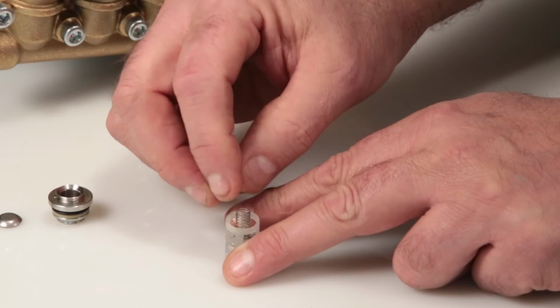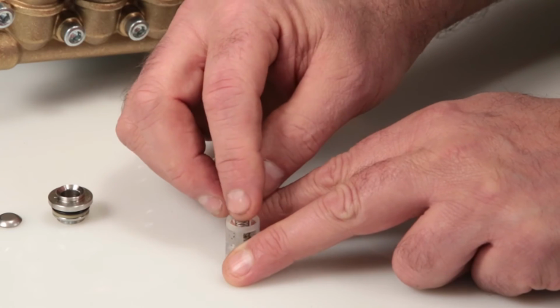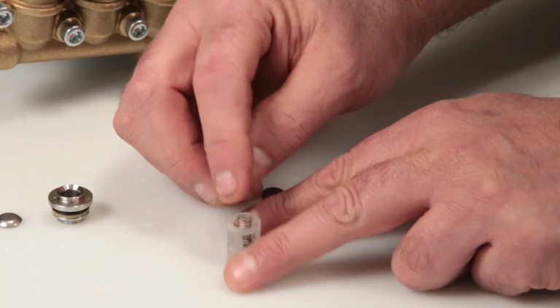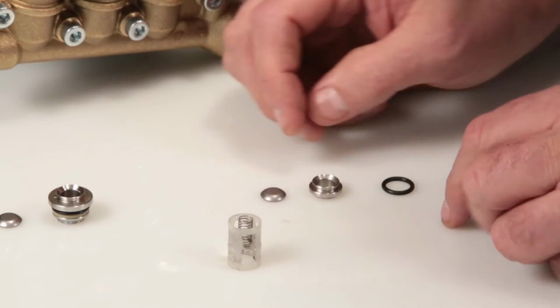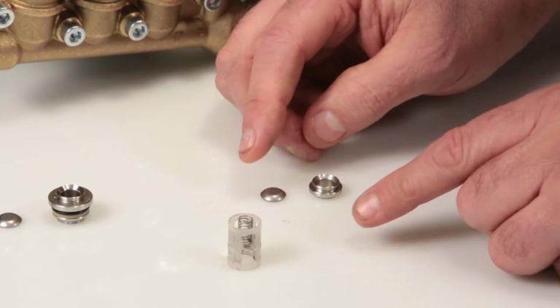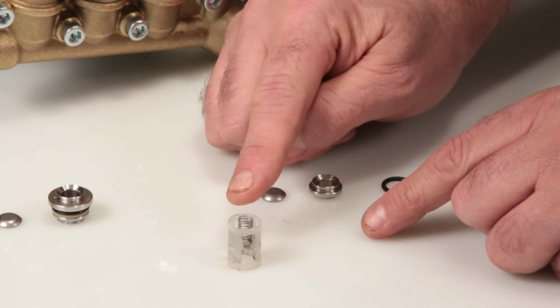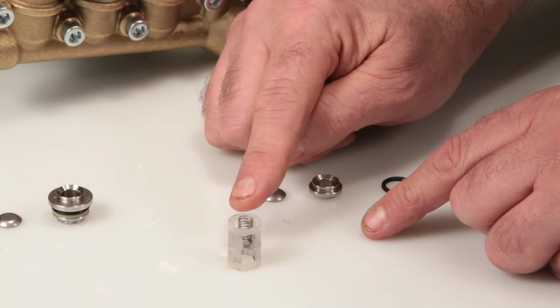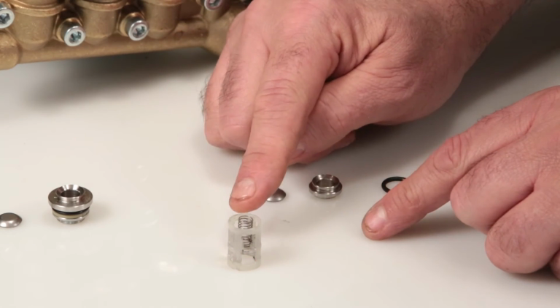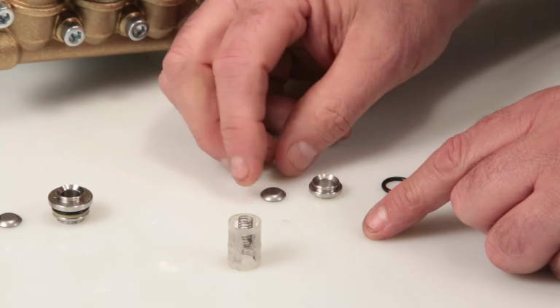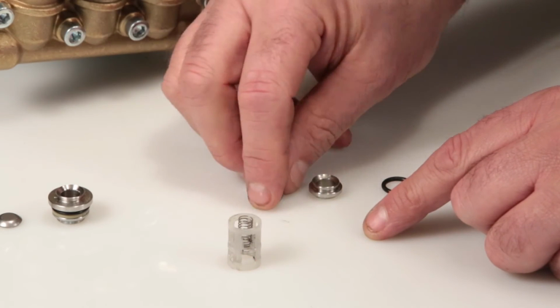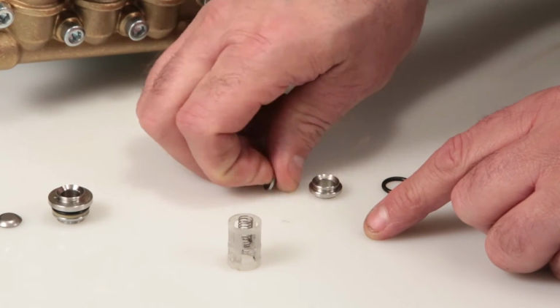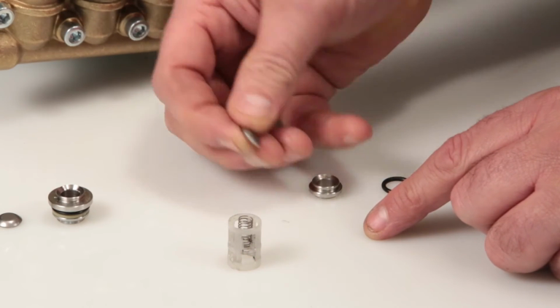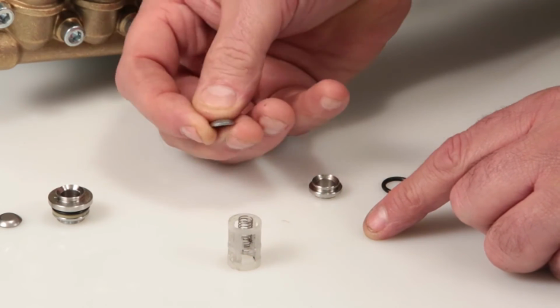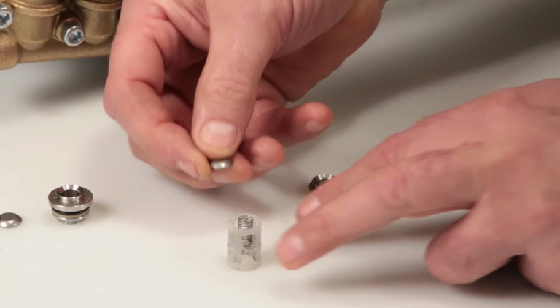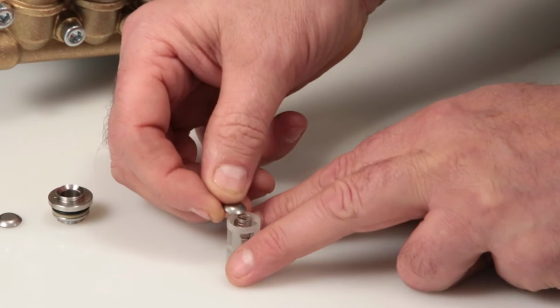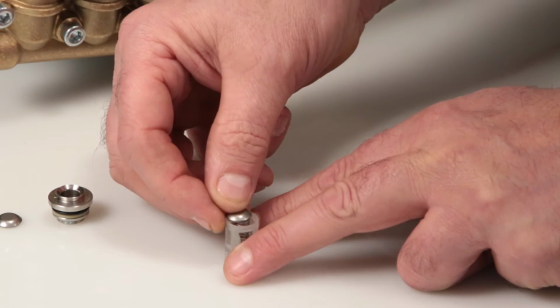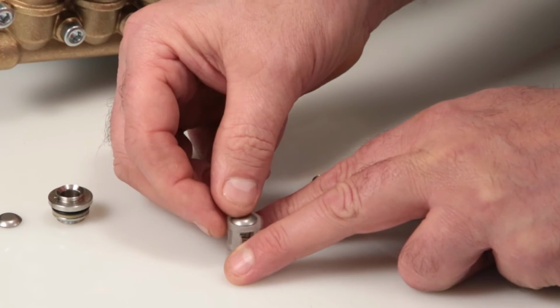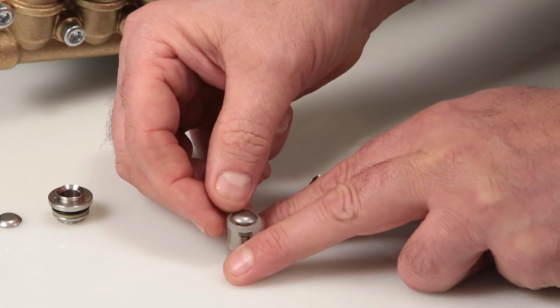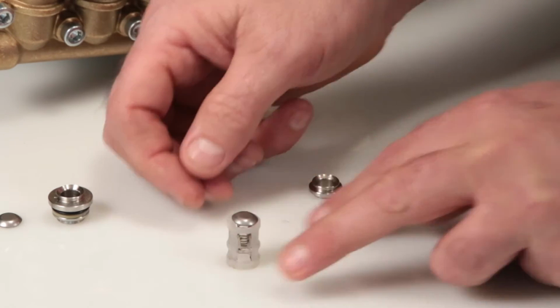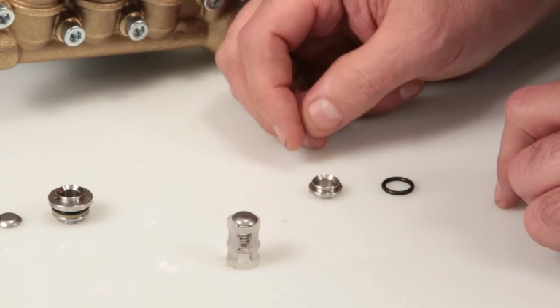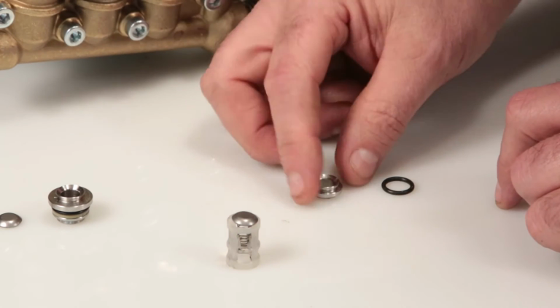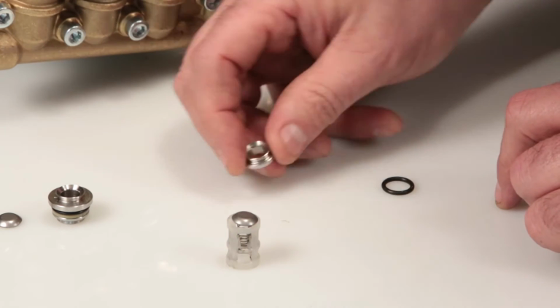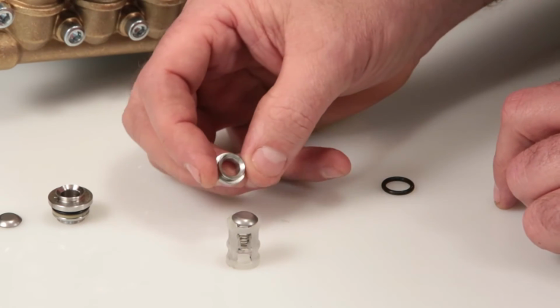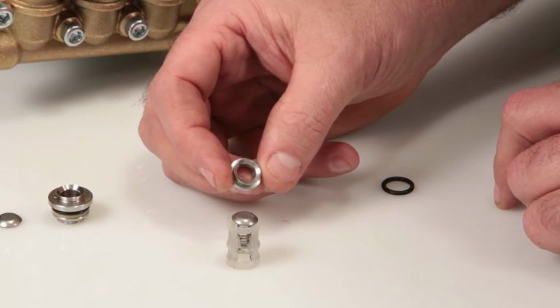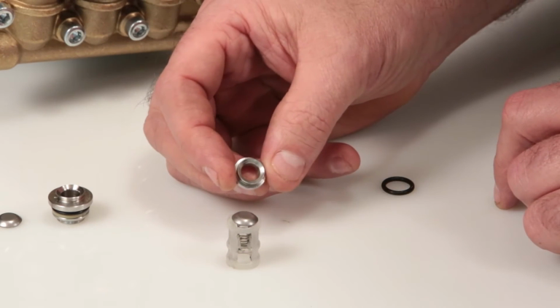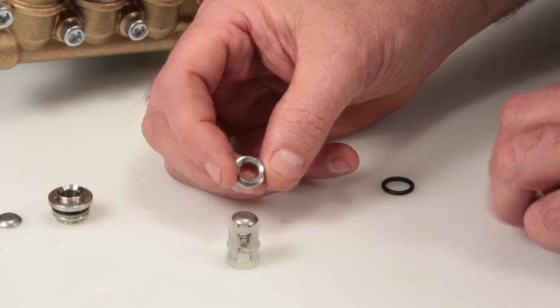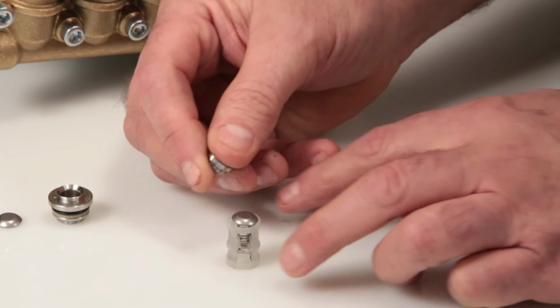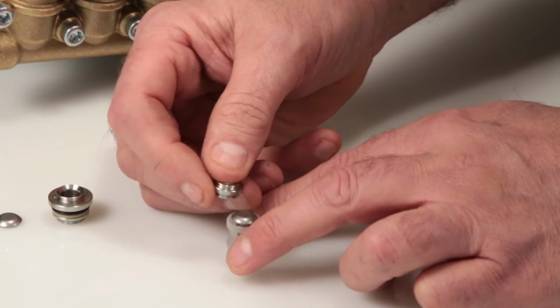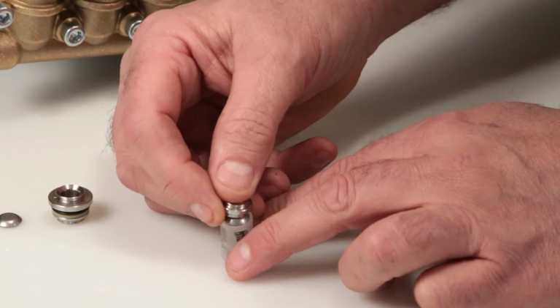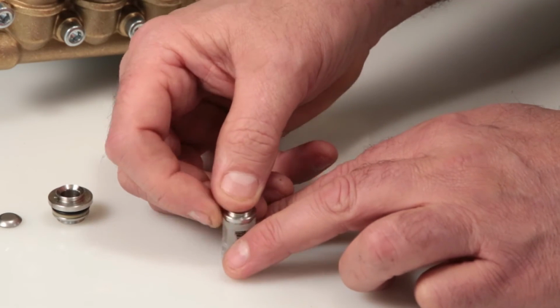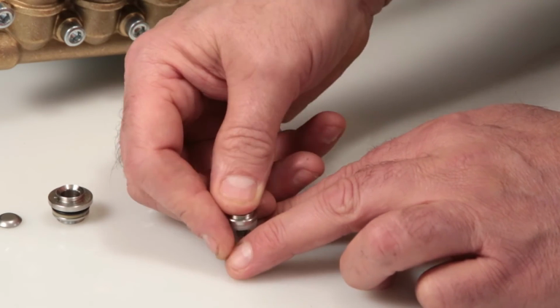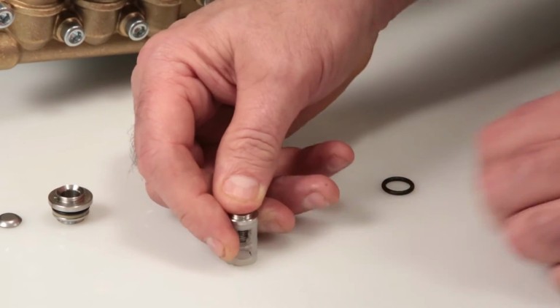Insert the spring, ensuring that it's in line with the guides, followed by the valve with the concave side down. Position the inlet valve seat onto the retainer and press into place.